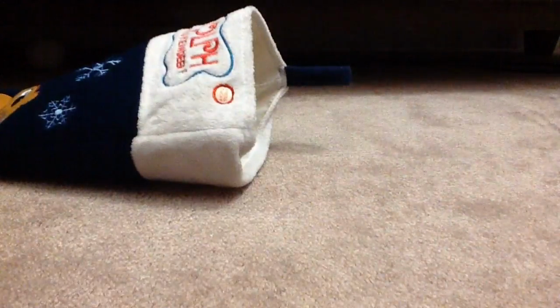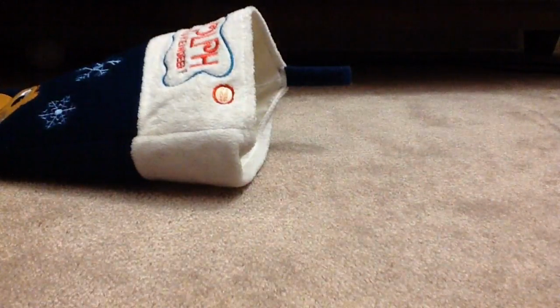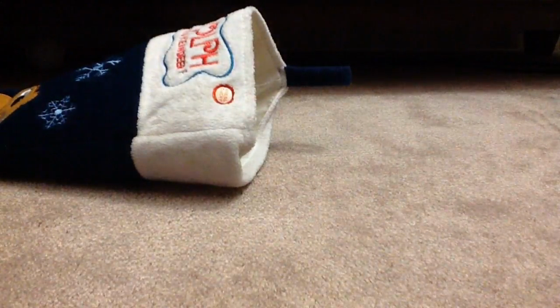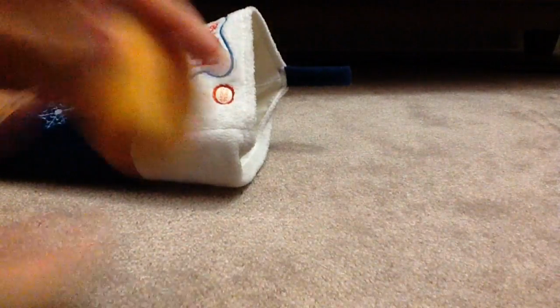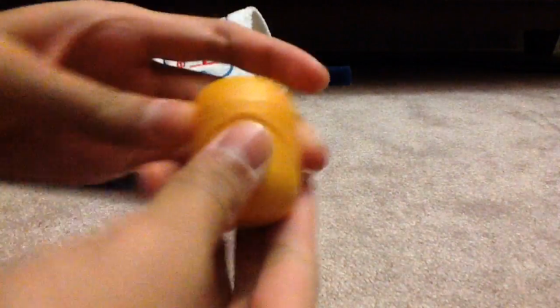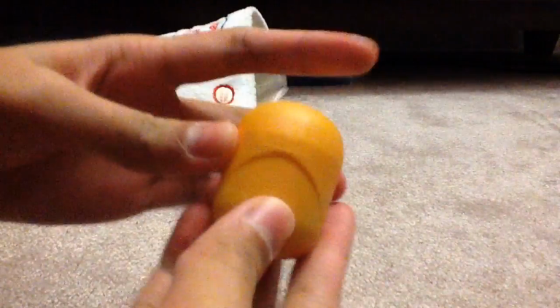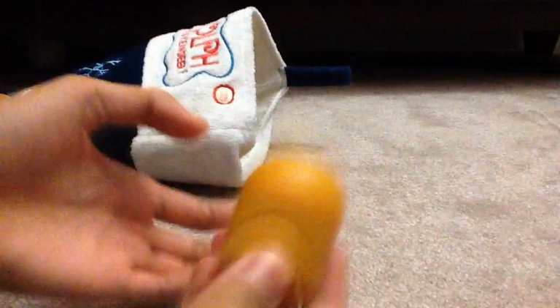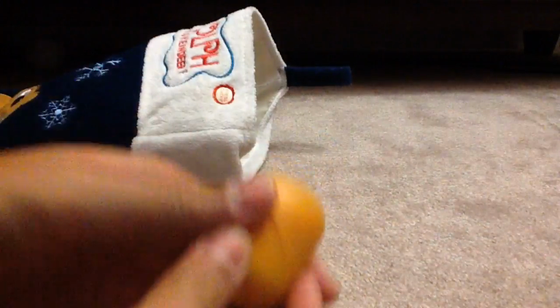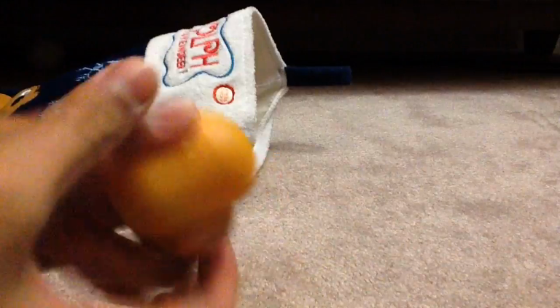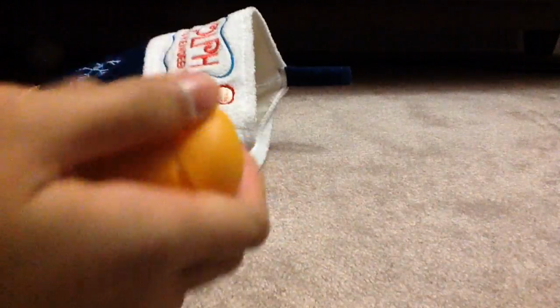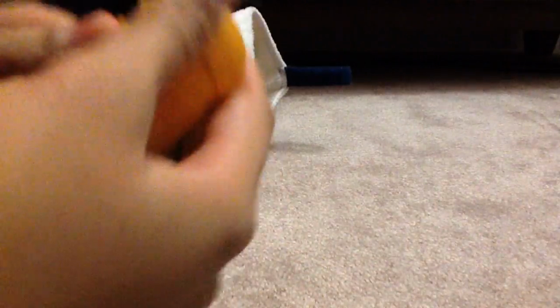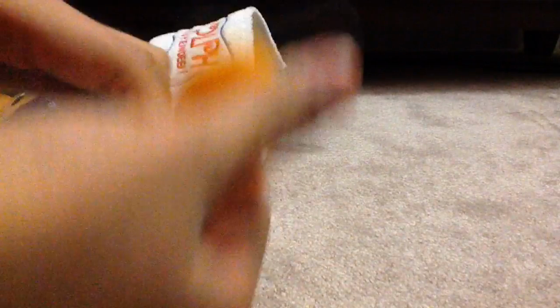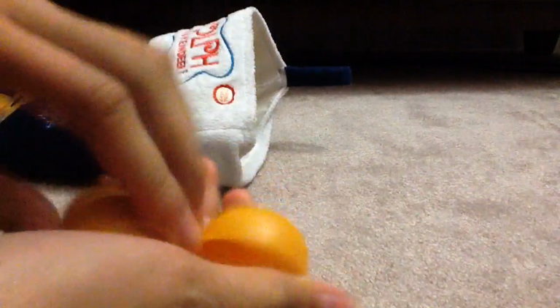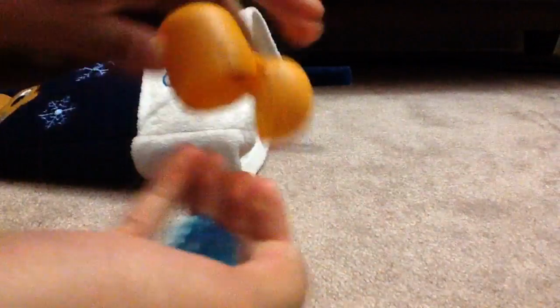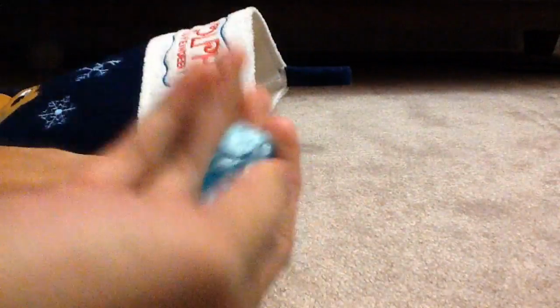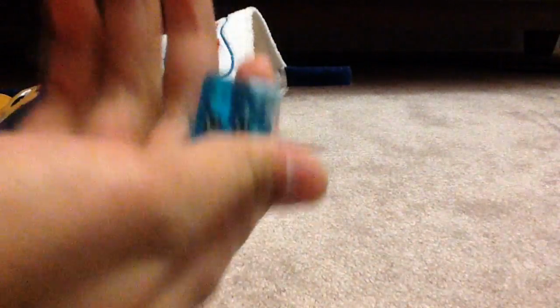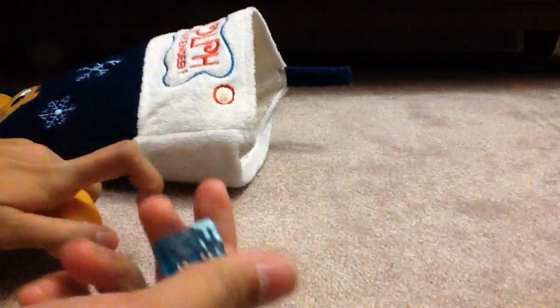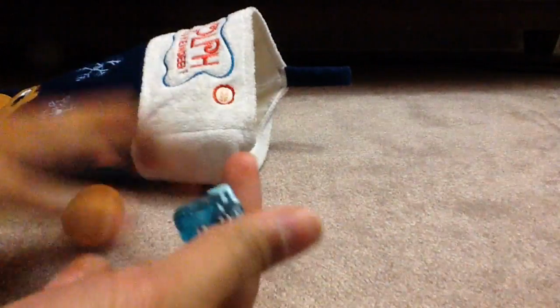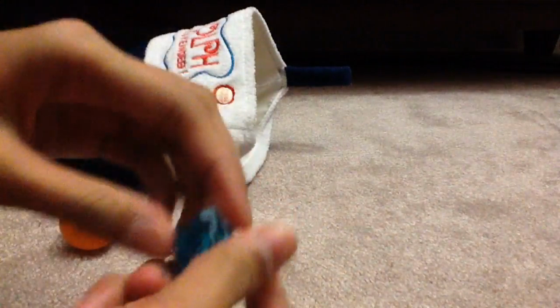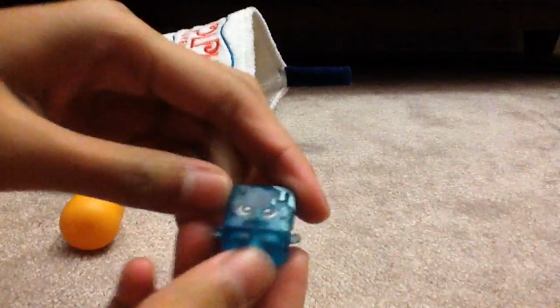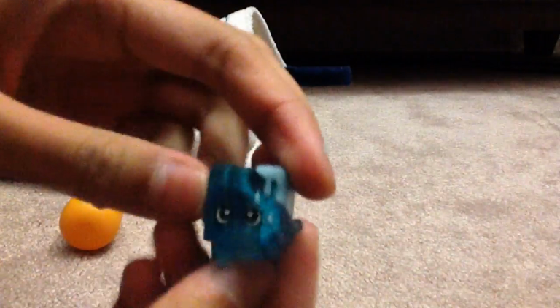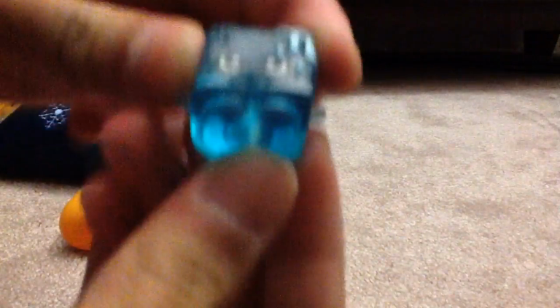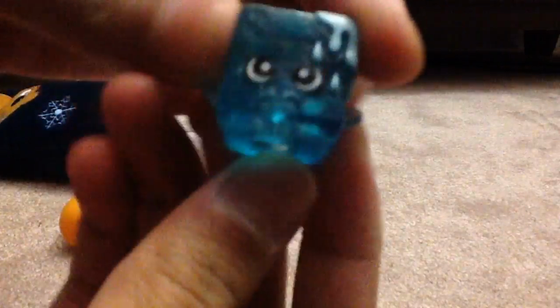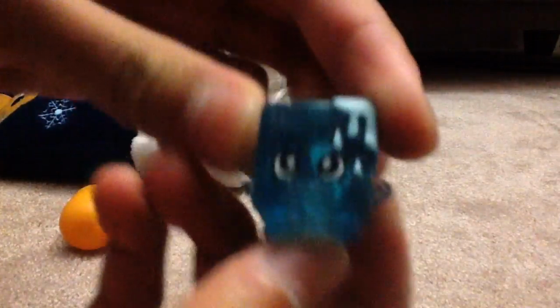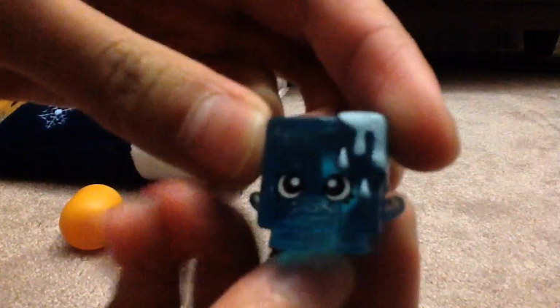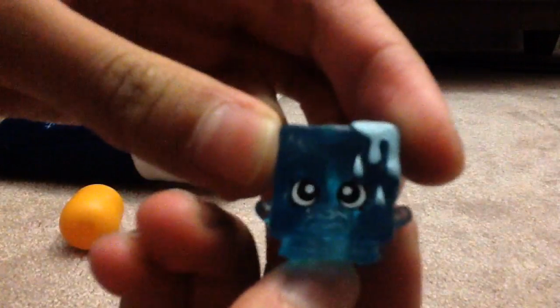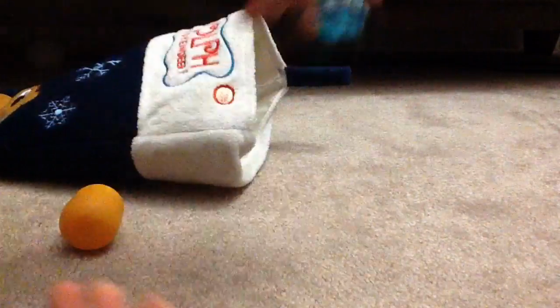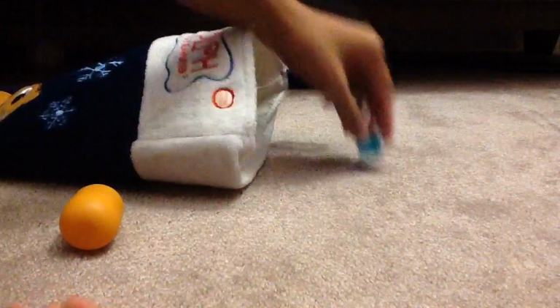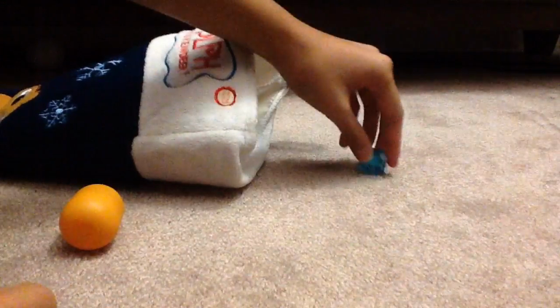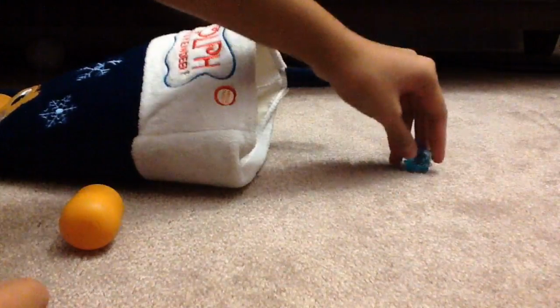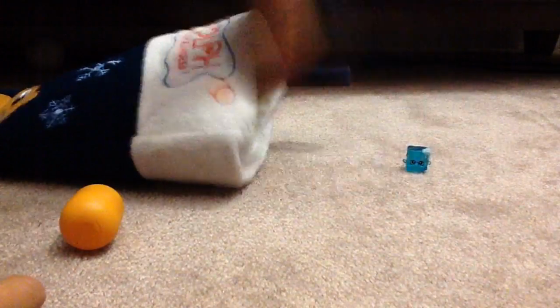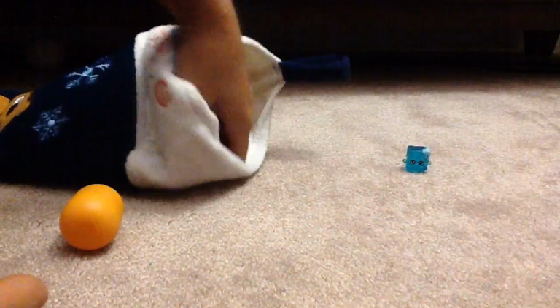Alrighty, so we got a Kinder Egg. Don't know what's inside — let's open it up. We got this Ice Cube Shopkin, which is really awesome.